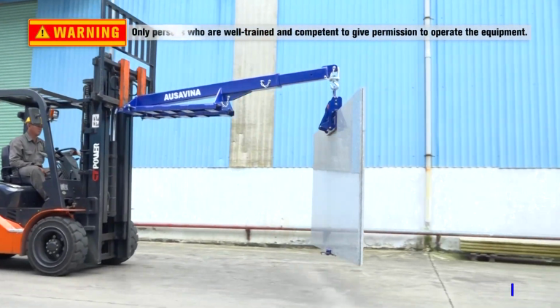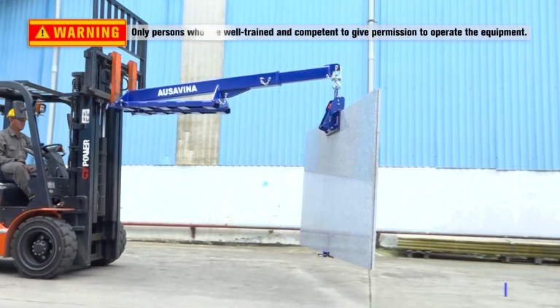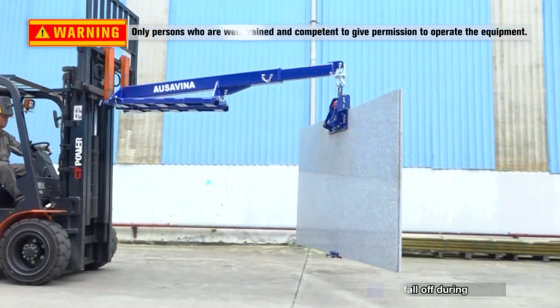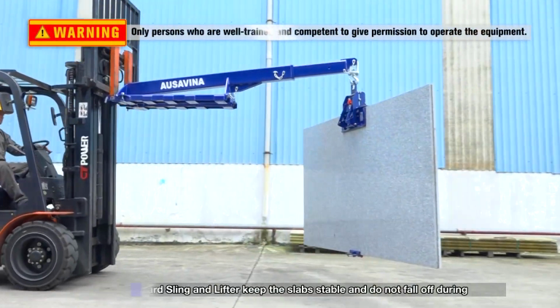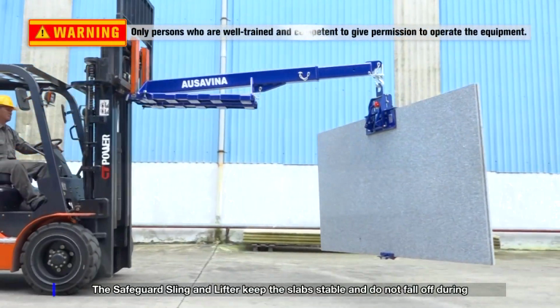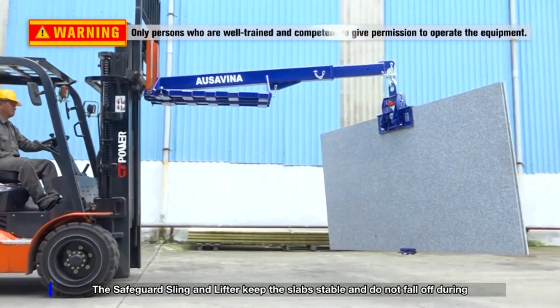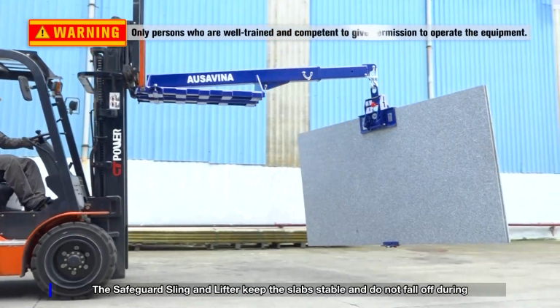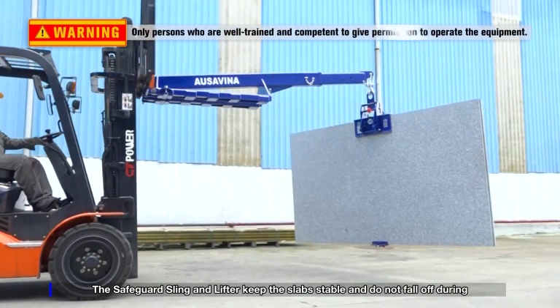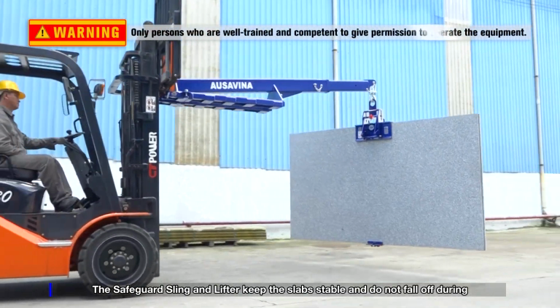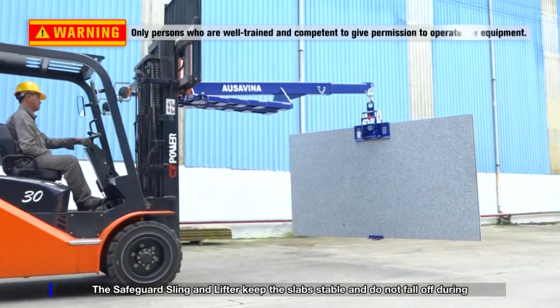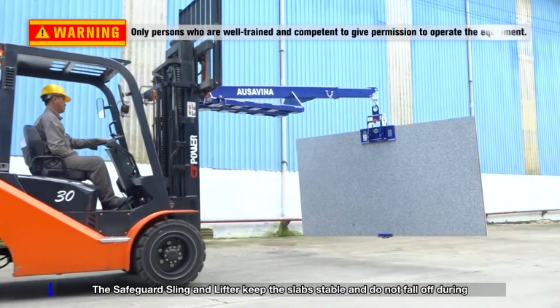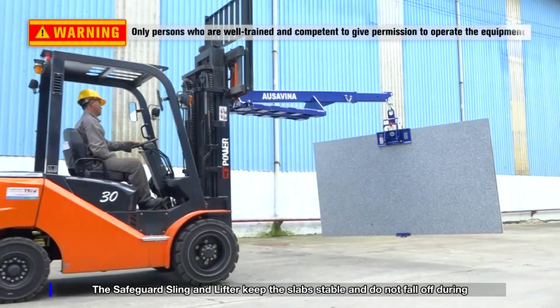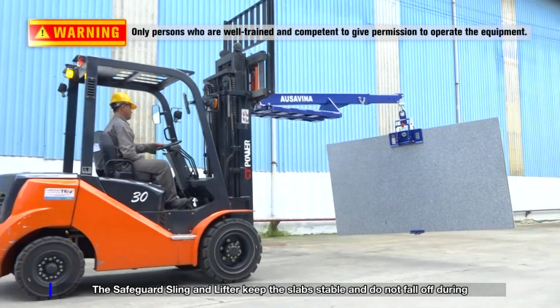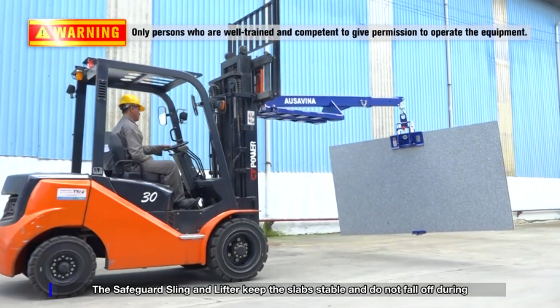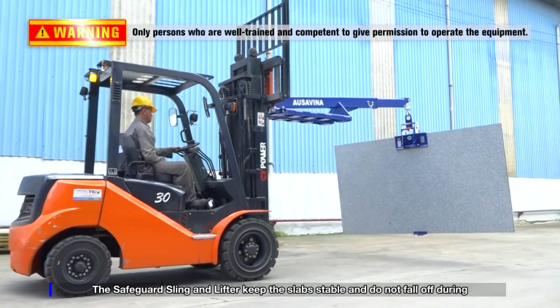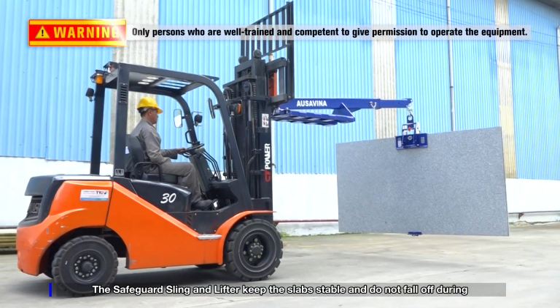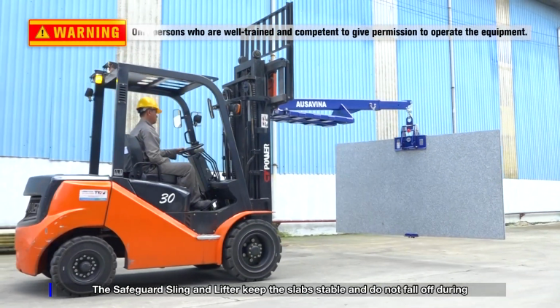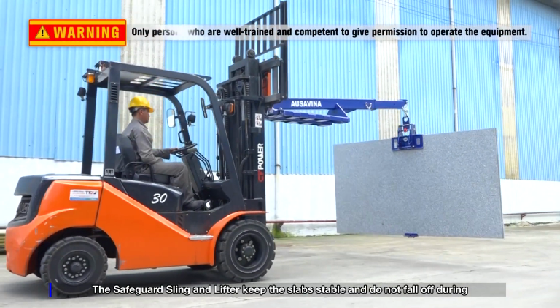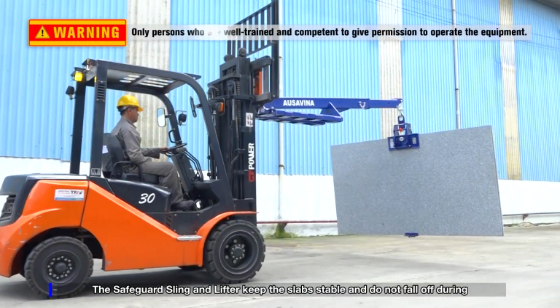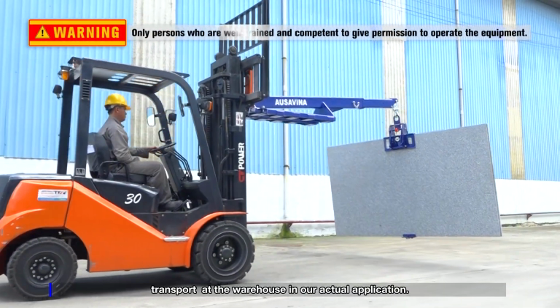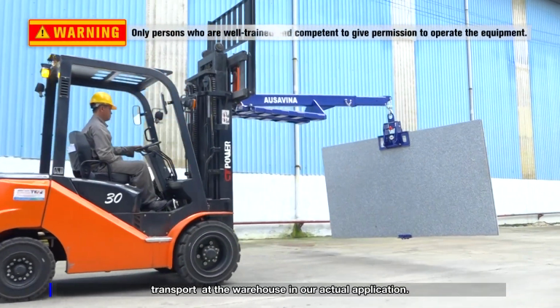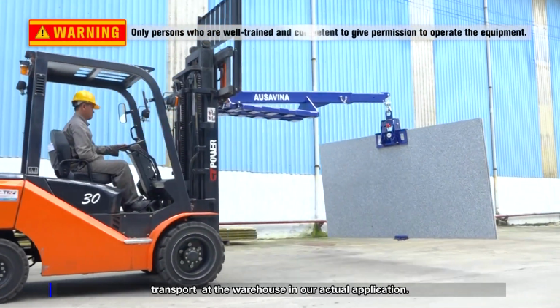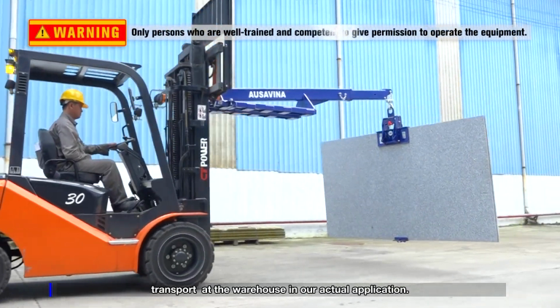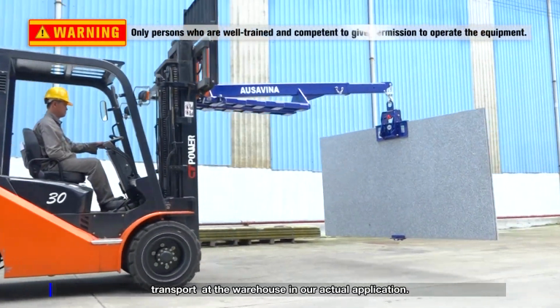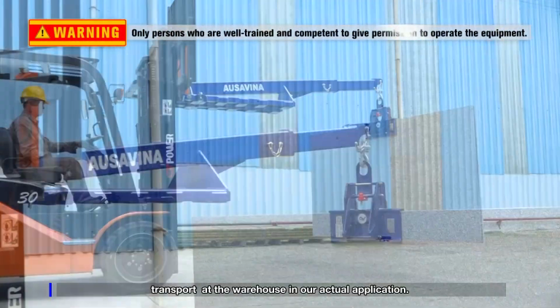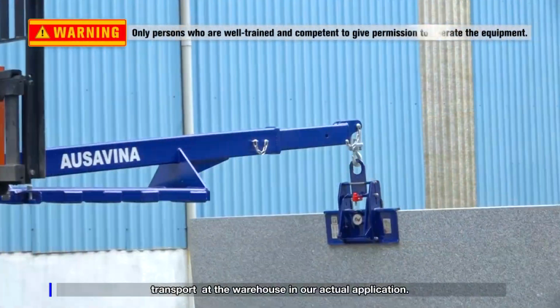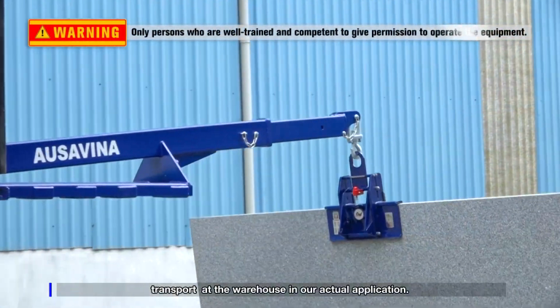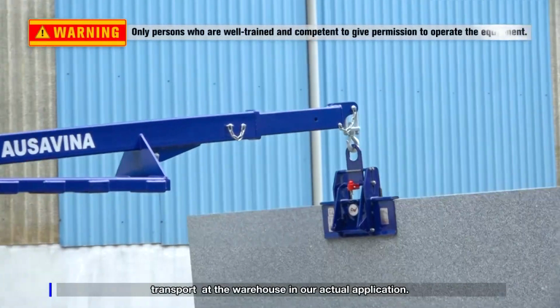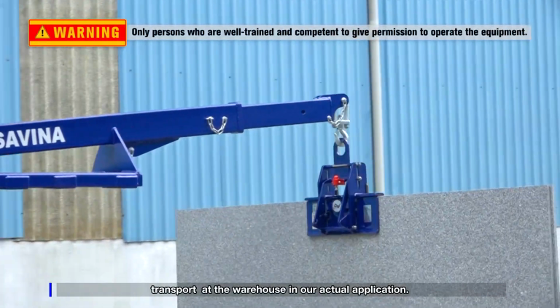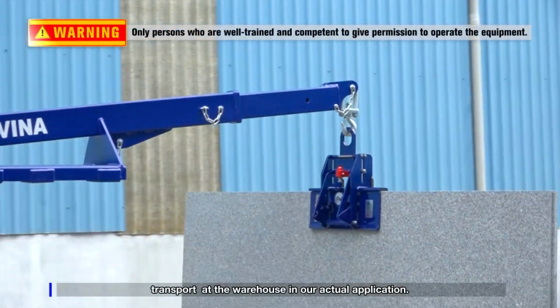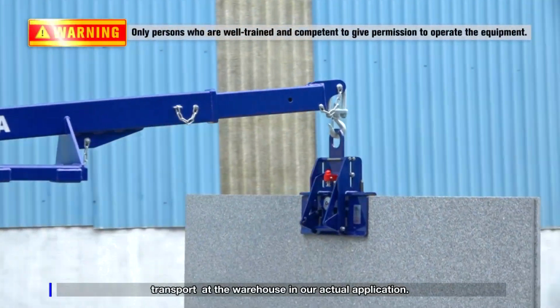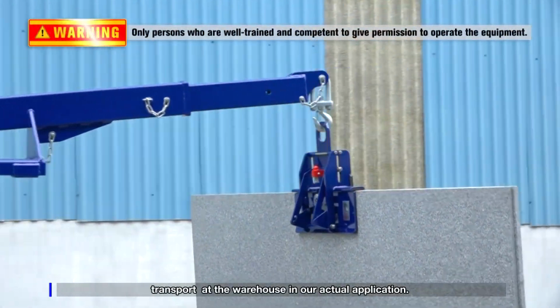The Safeguard Sling and Lifter keep the slabs stable and do not fall off during transport at the warehouse in our actual application.